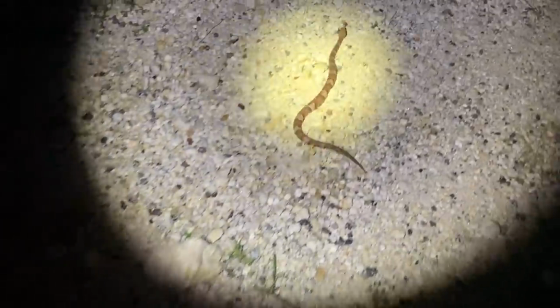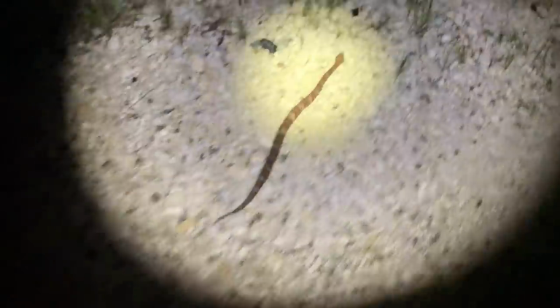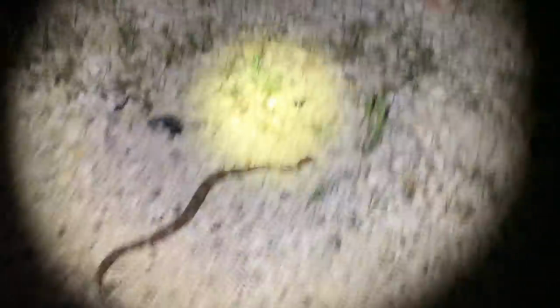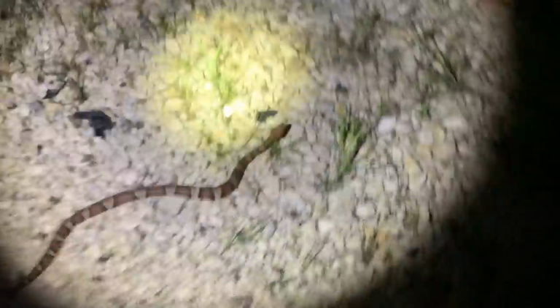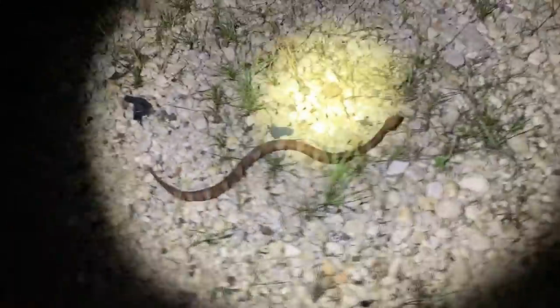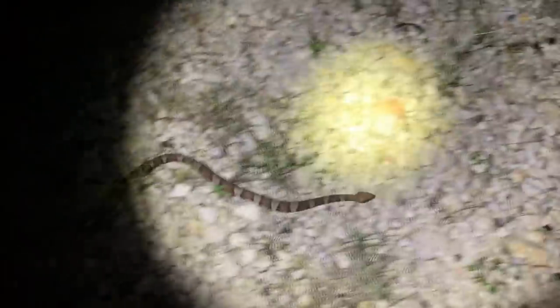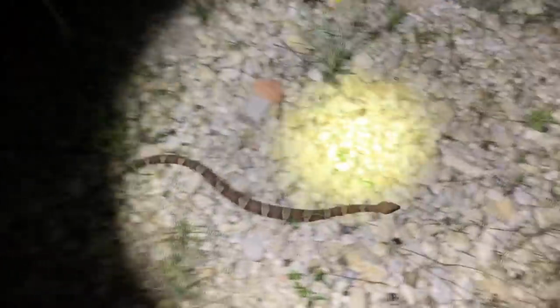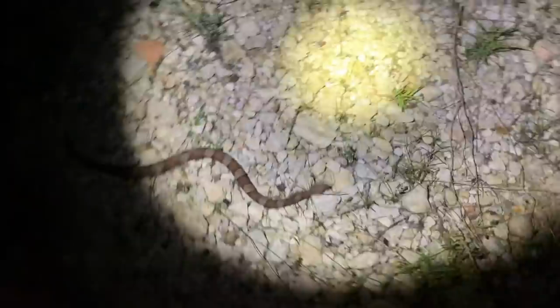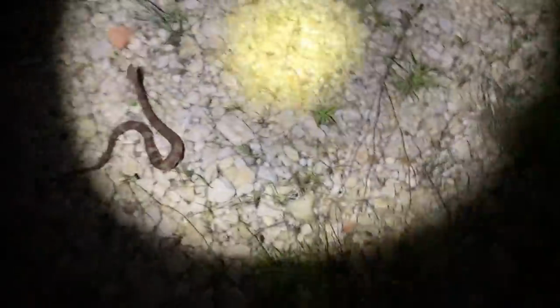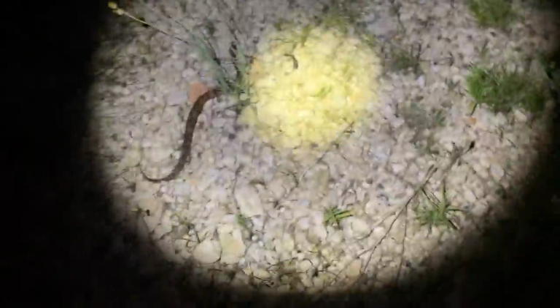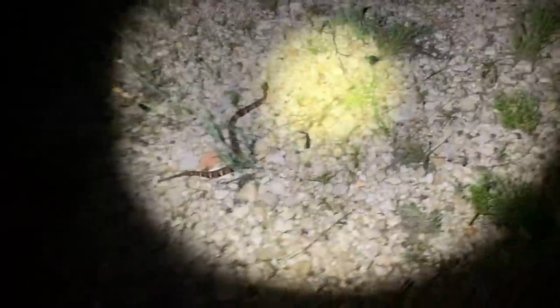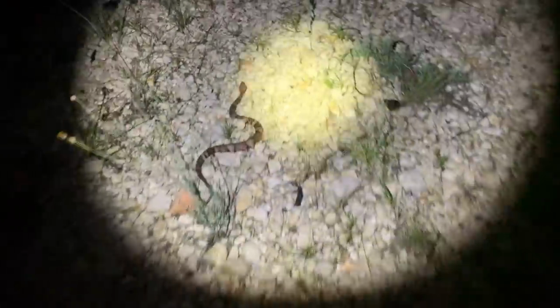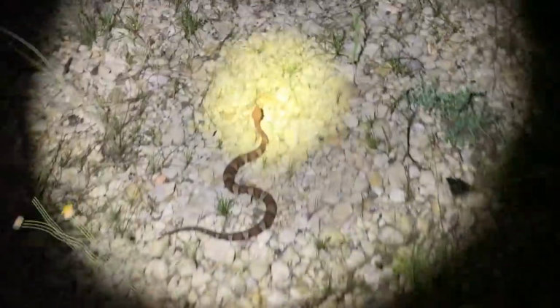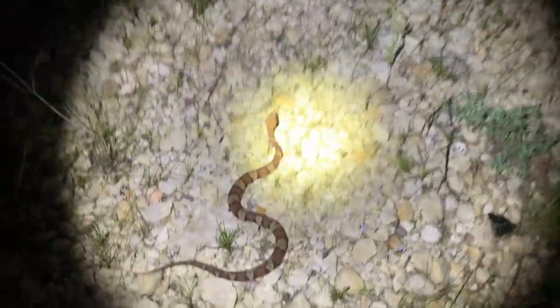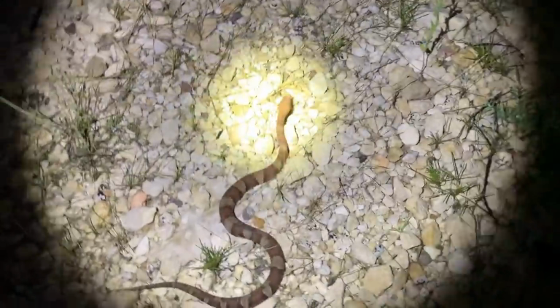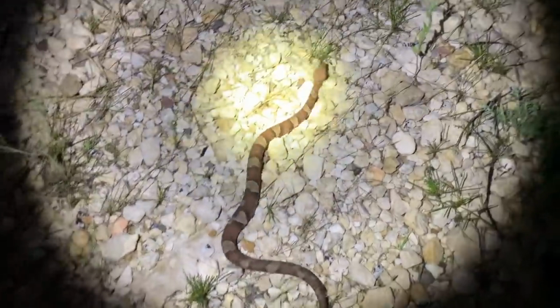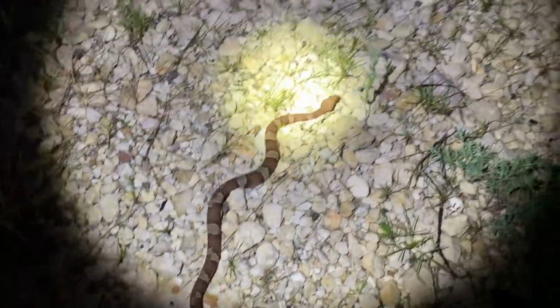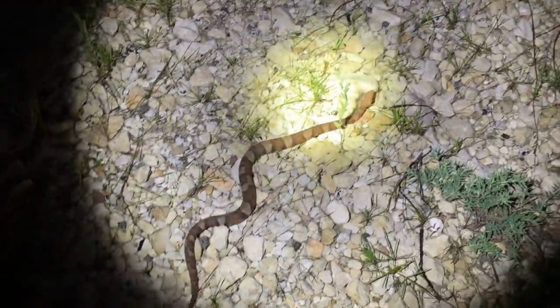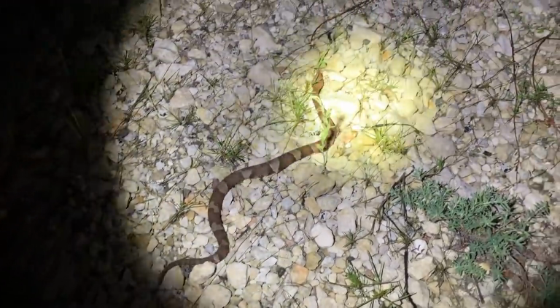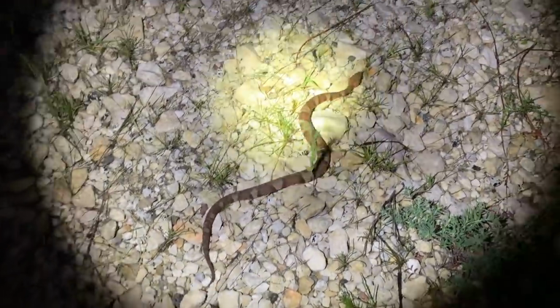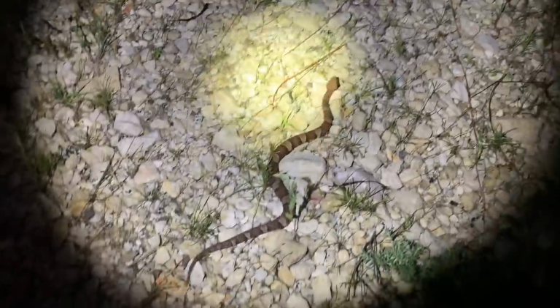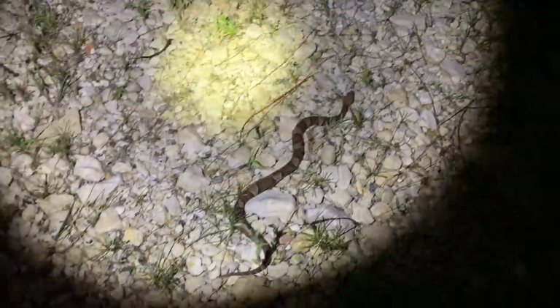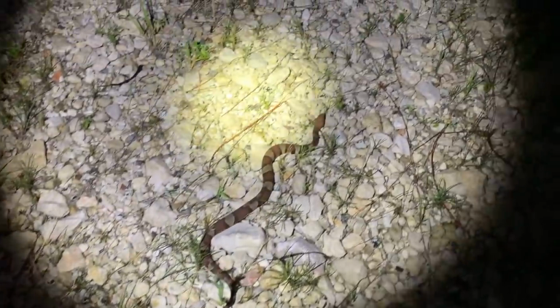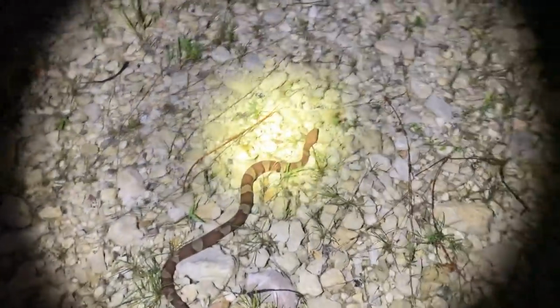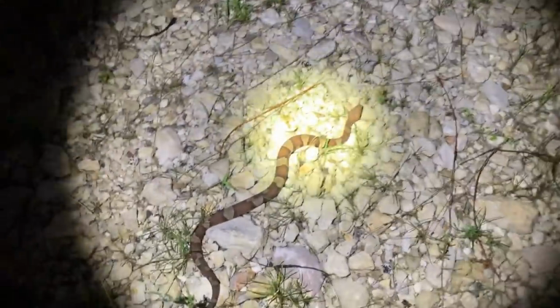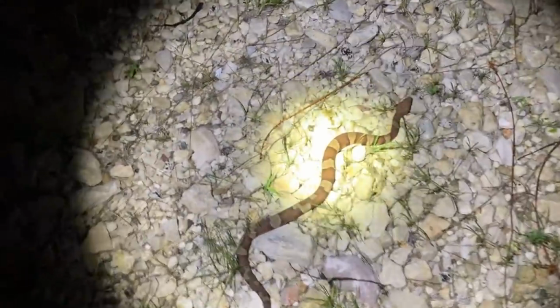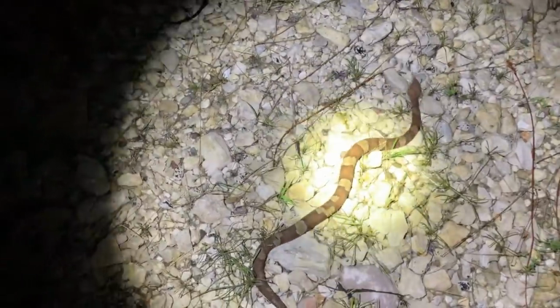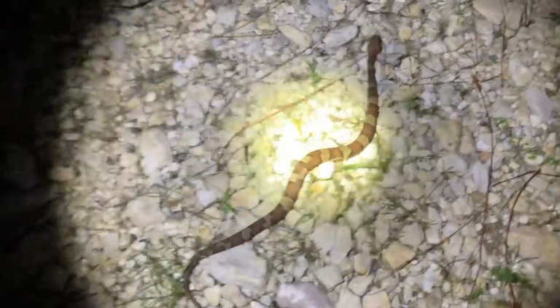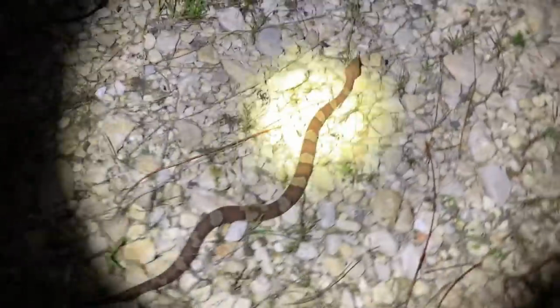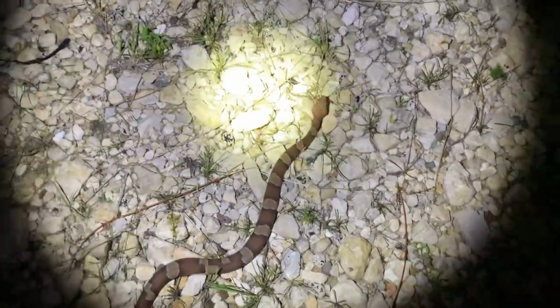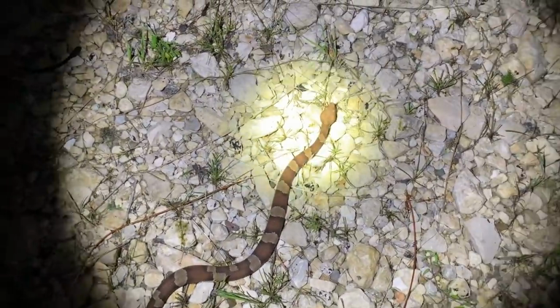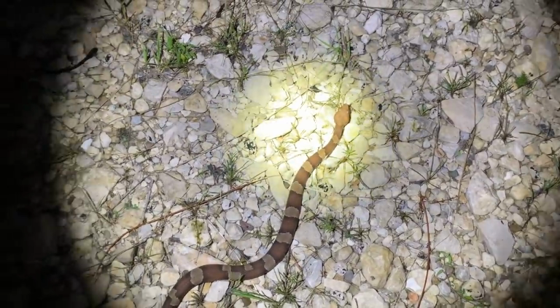Alright guys, here's the second Trans-Pecos copperhead Ben found — I found two of these guys up on top of the rock cut tonight. This one's a little smaller than the first. I think it's prettier. The other guys don't like this one as much, but I think this one's prettier. We're going to take pictures of this guy and let him go.